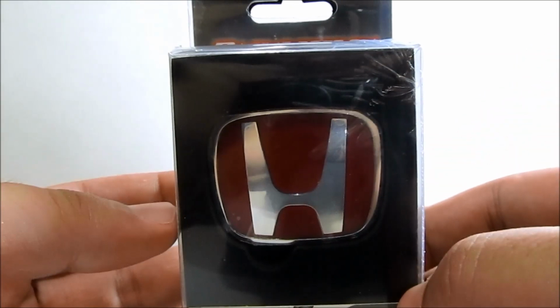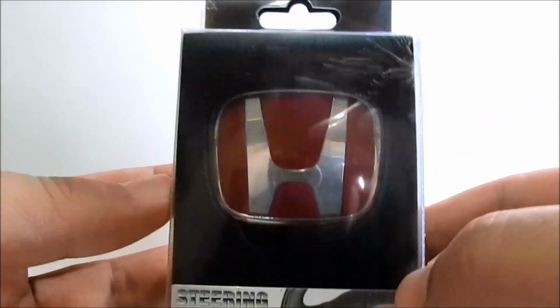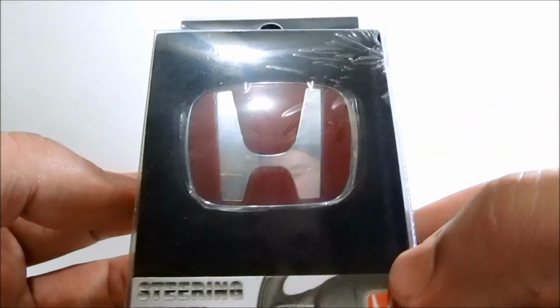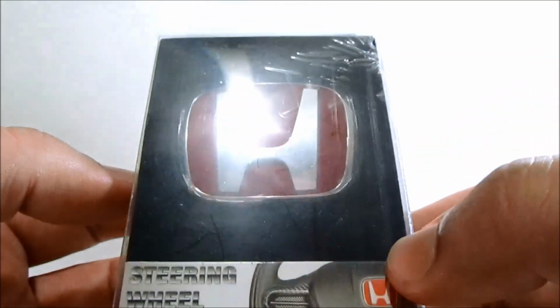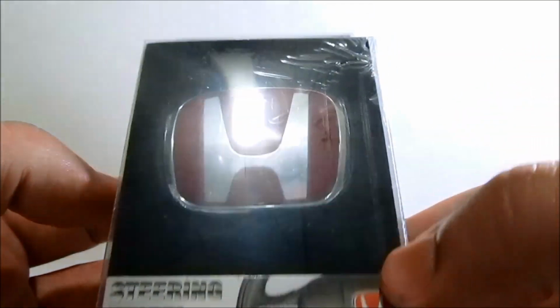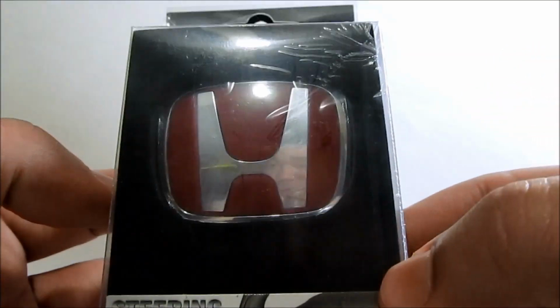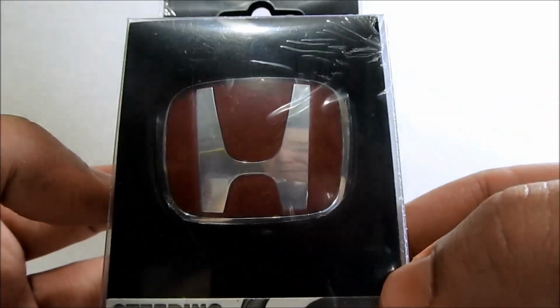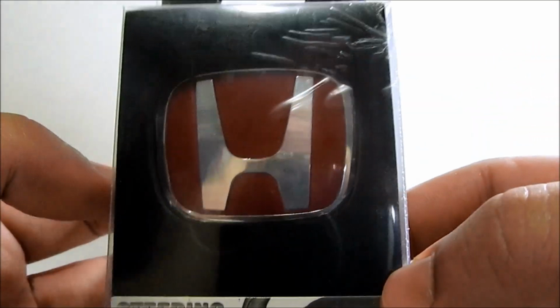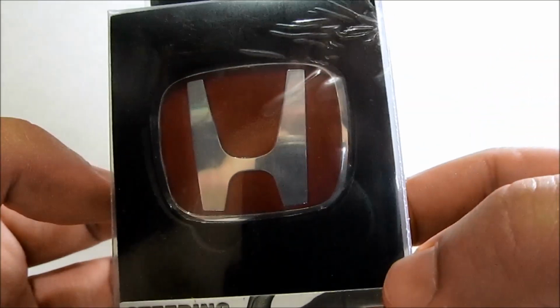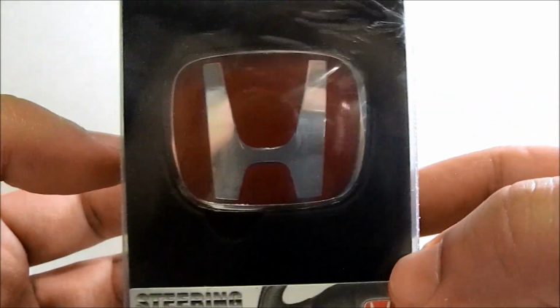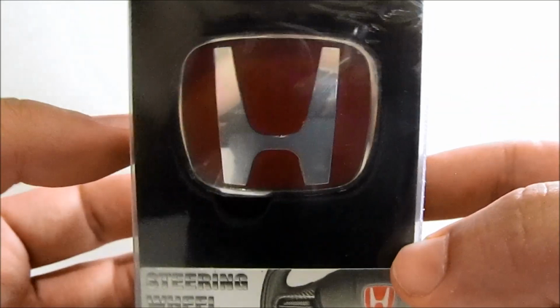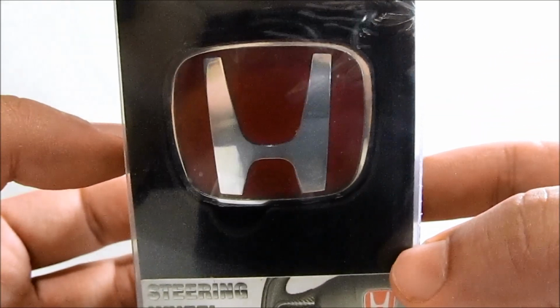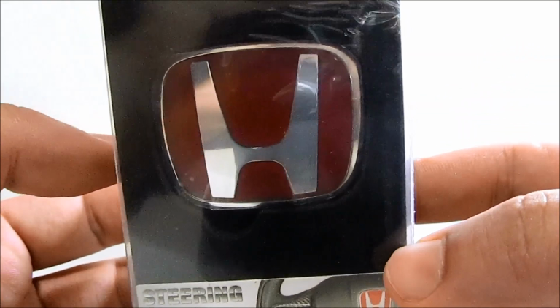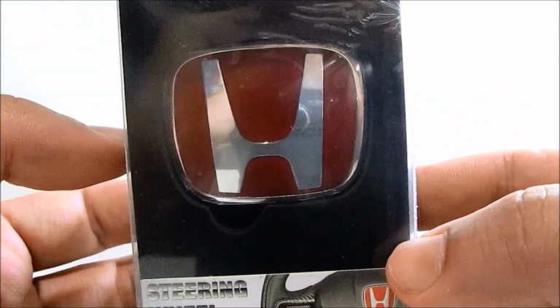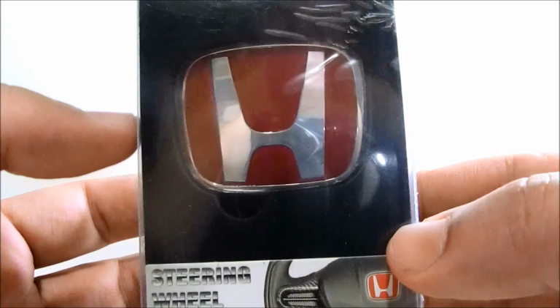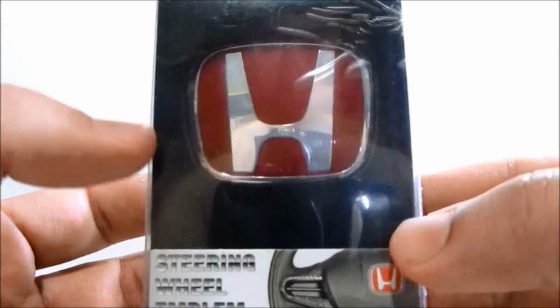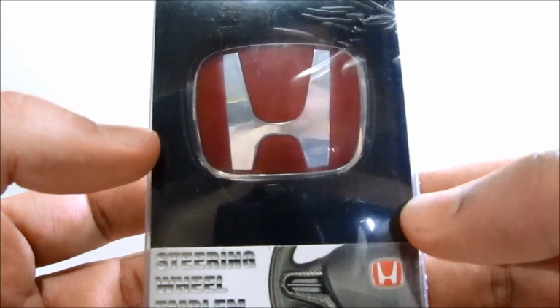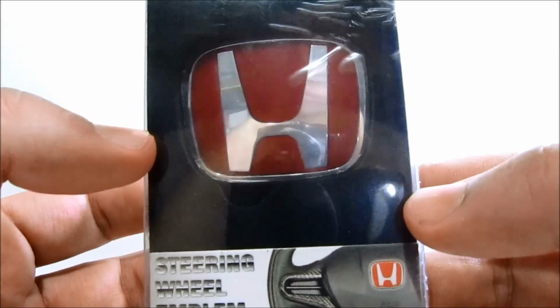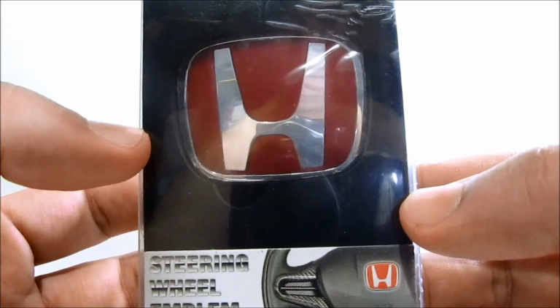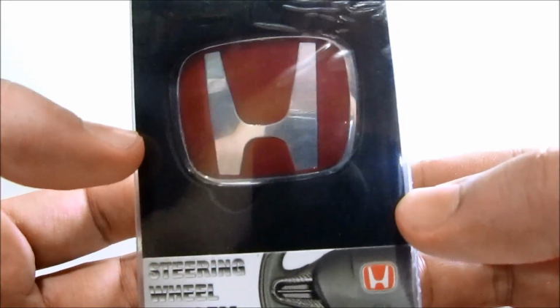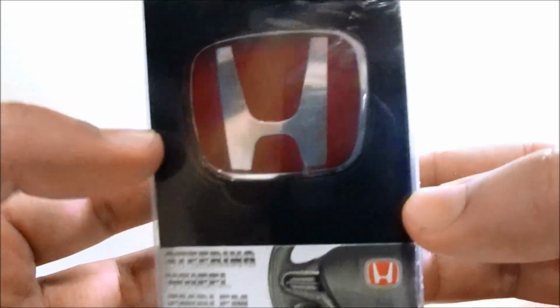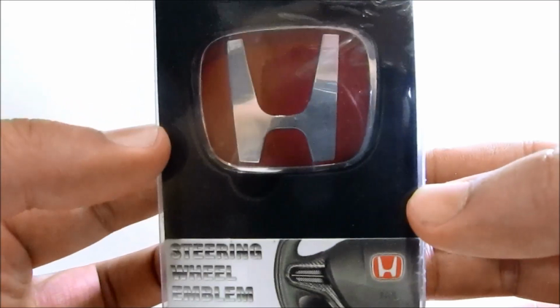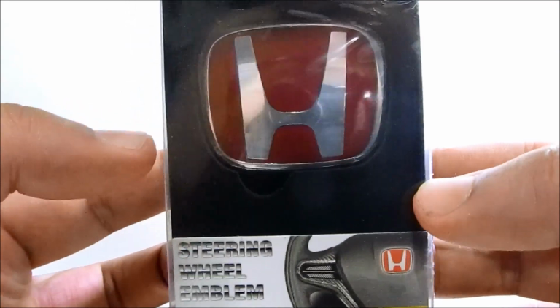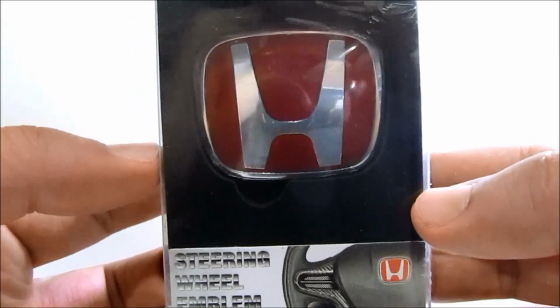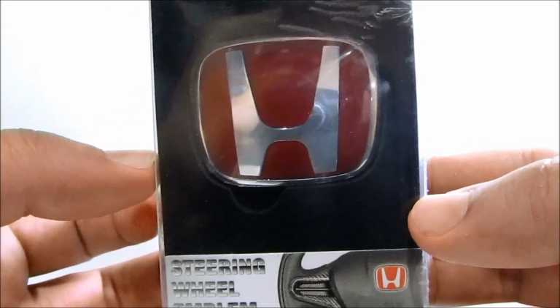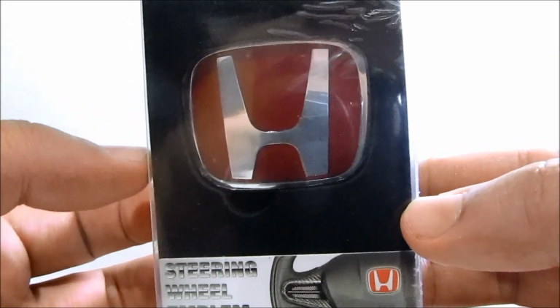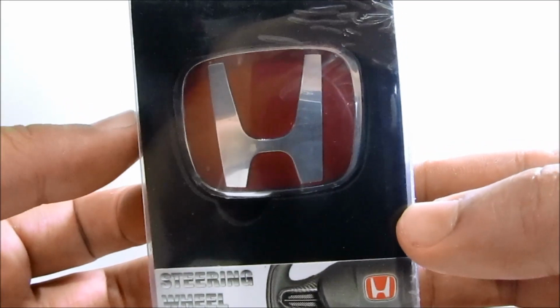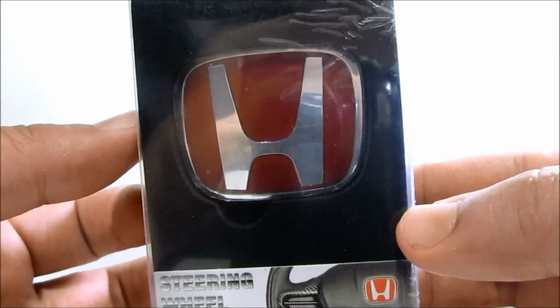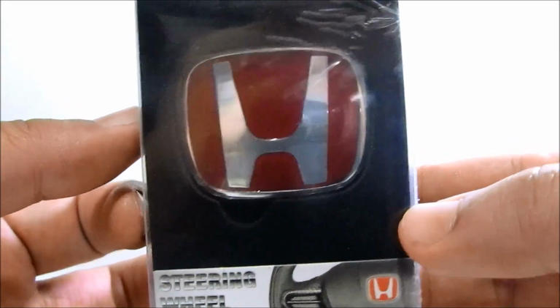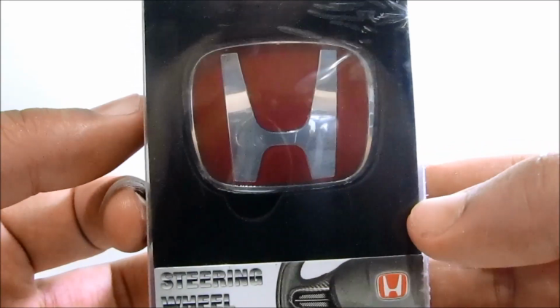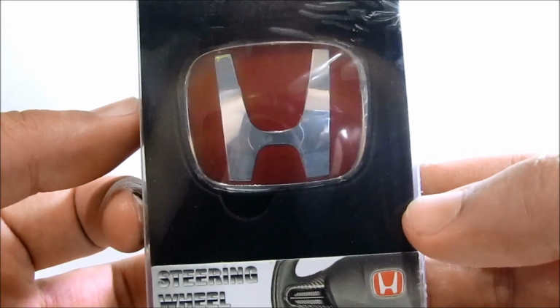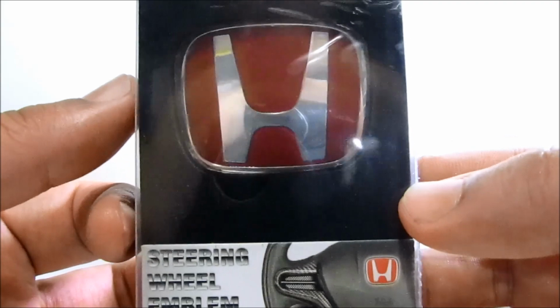Hey guys, I recently picked up a pair of these red H emblems for the steering wheel. I'm going to be installing it in my Honda Accord and also my Honda Fit.